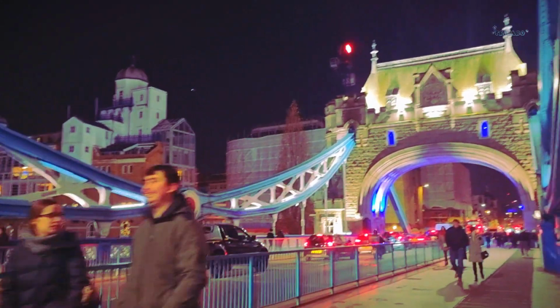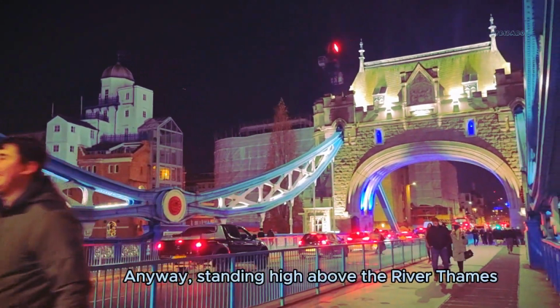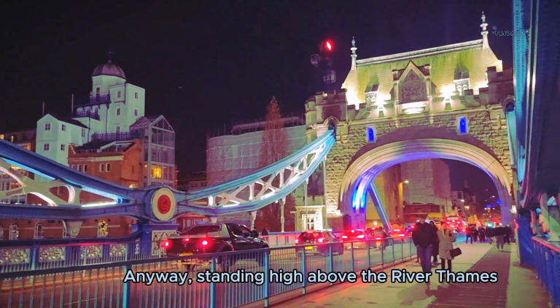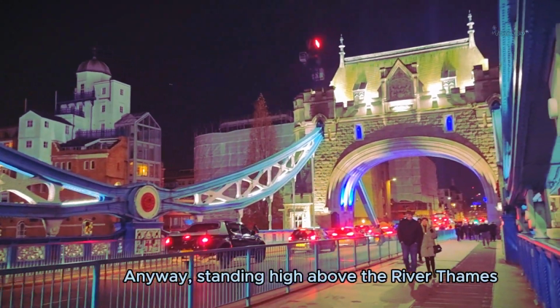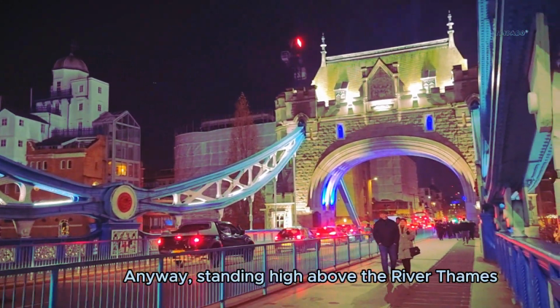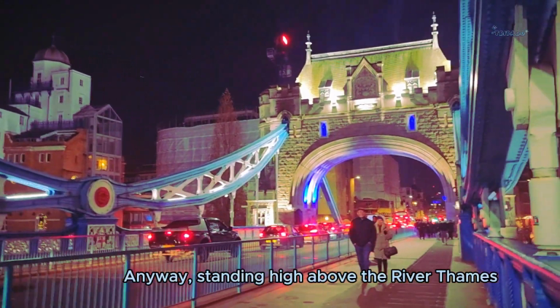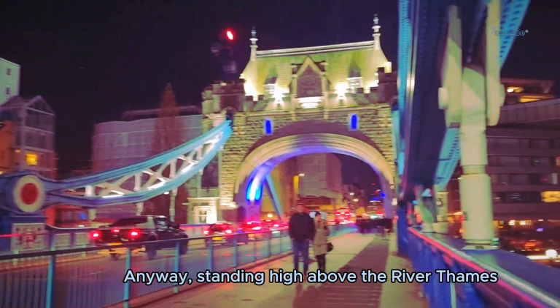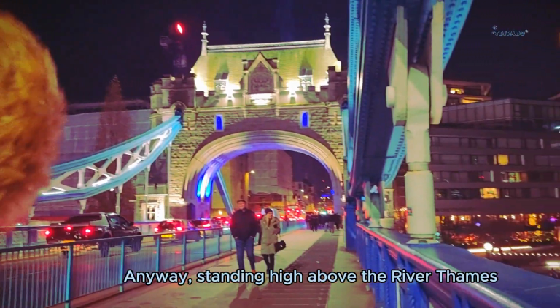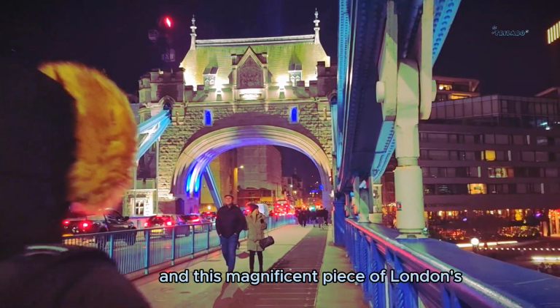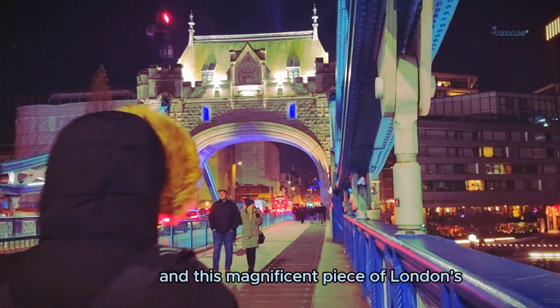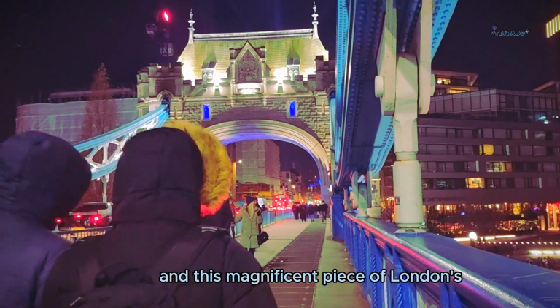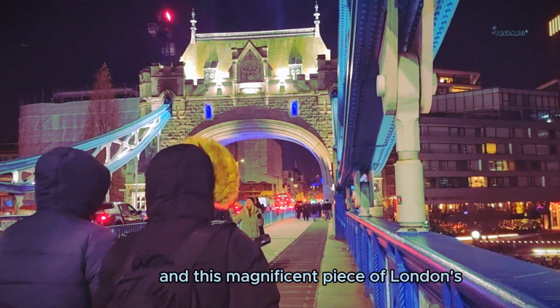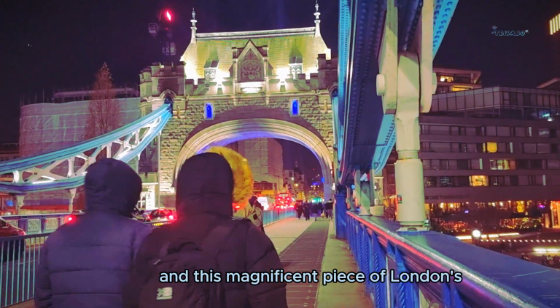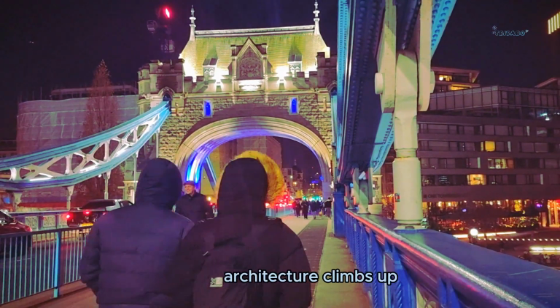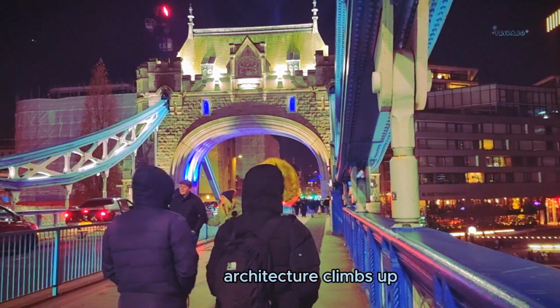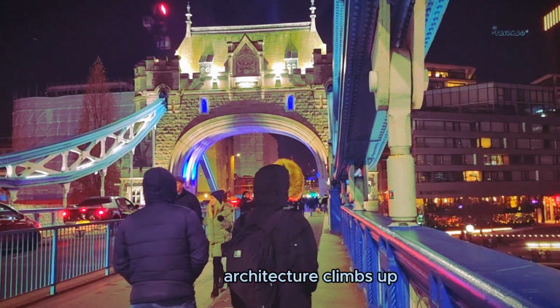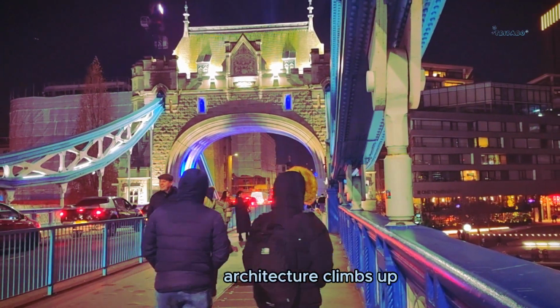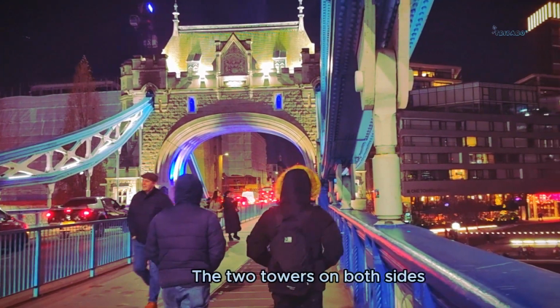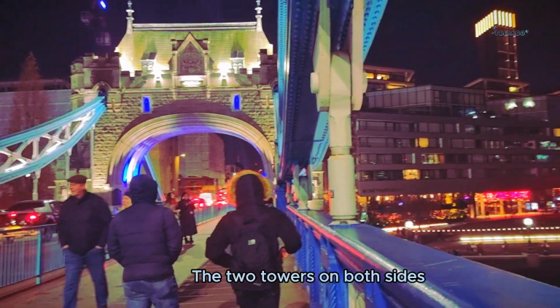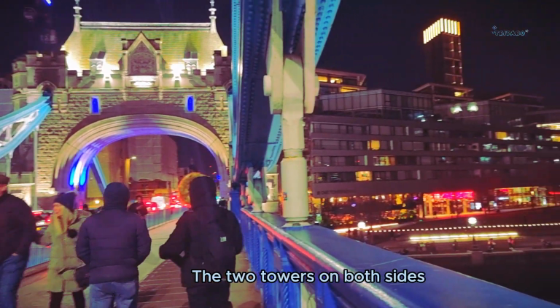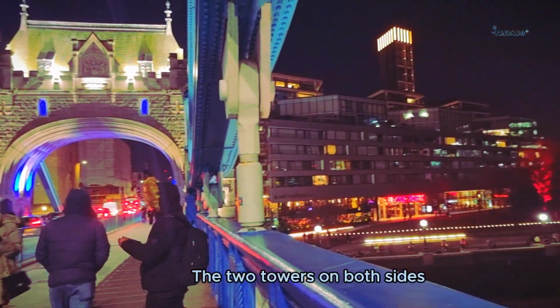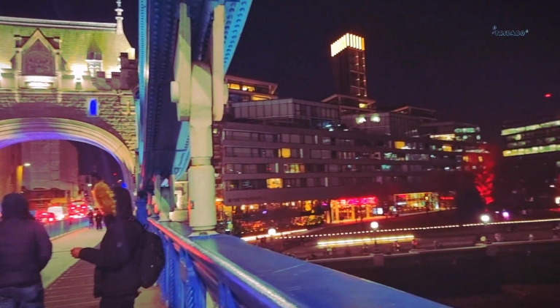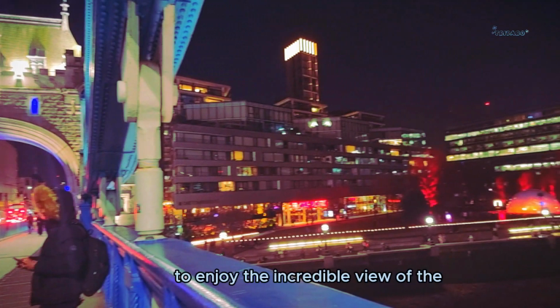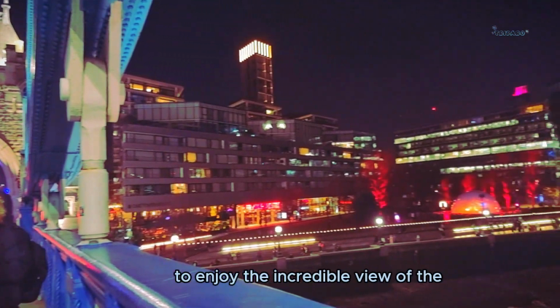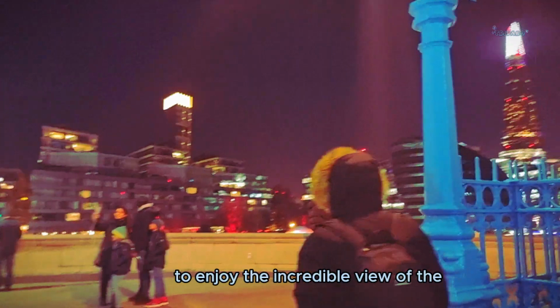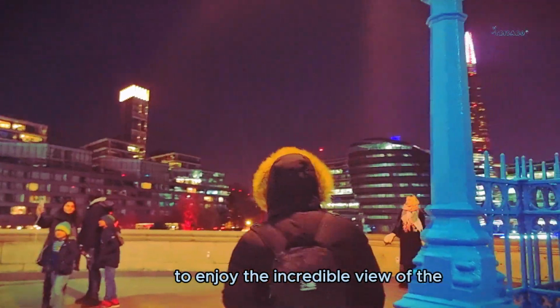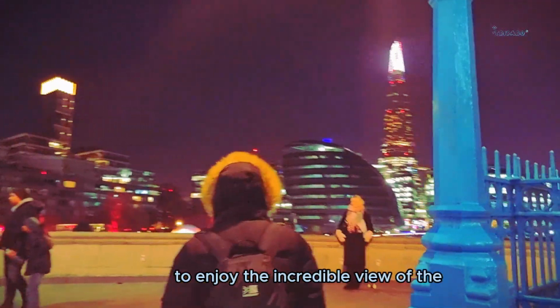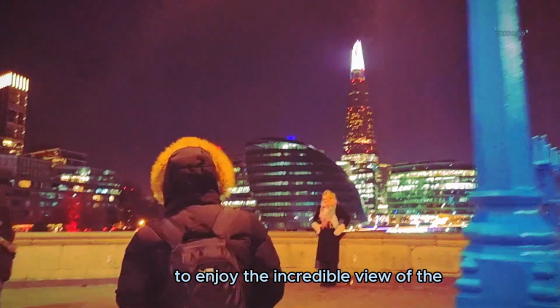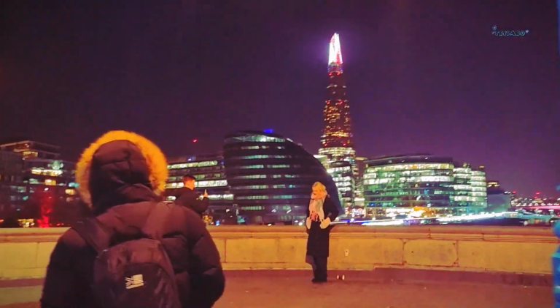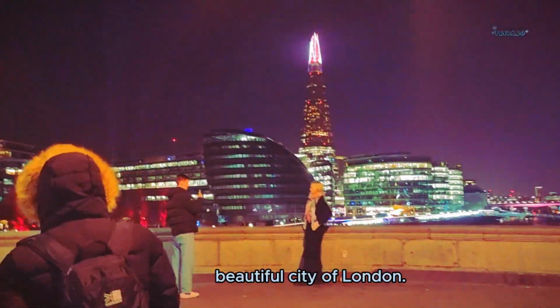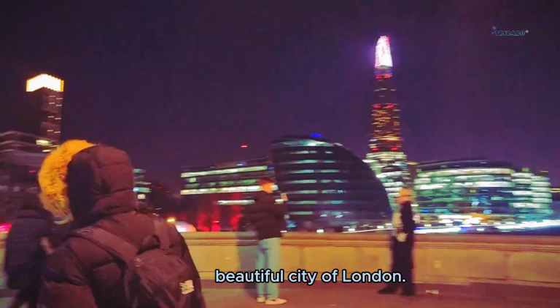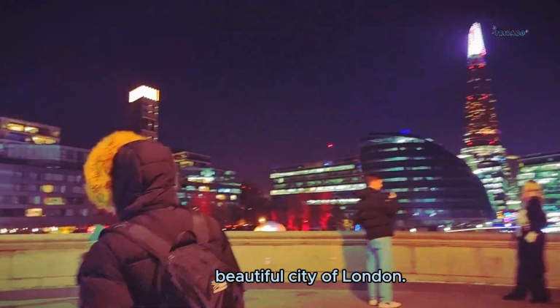Anyway, standing high above the River Thames, this magnificent piece of London's architecture glimpses up the two towers on both sides, so enjoy the incredible view of the beautiful city of London.